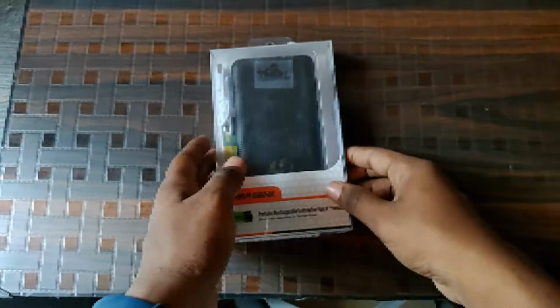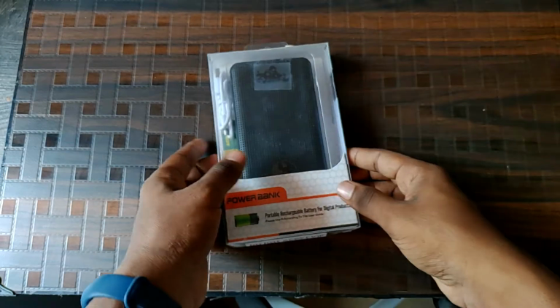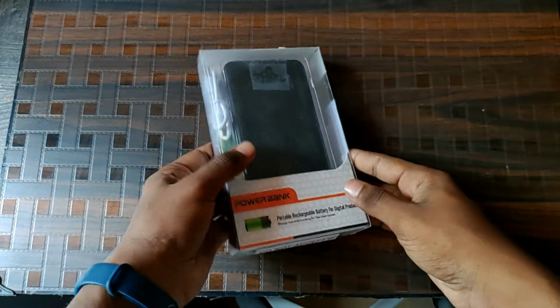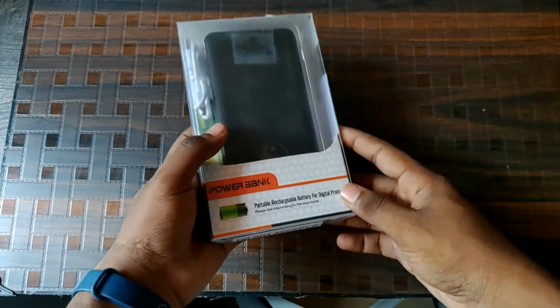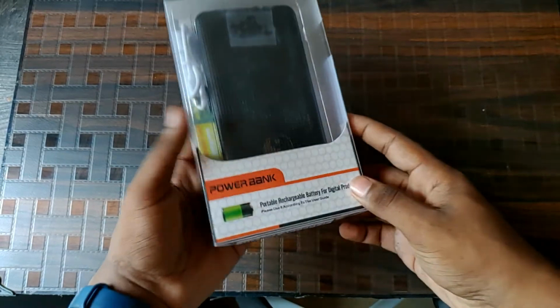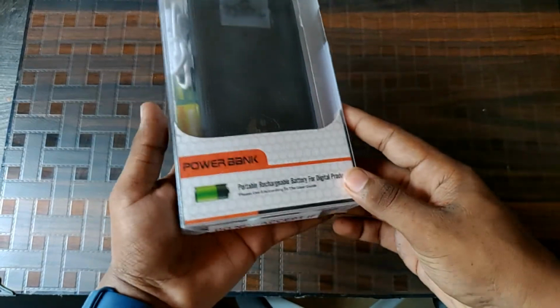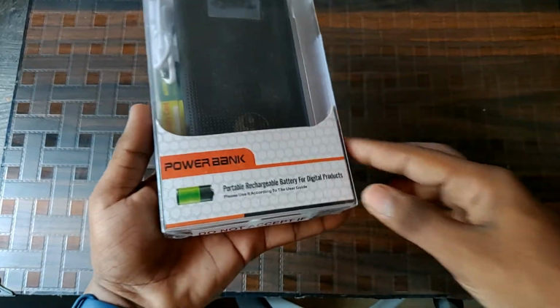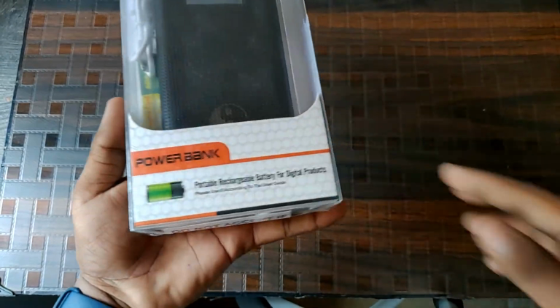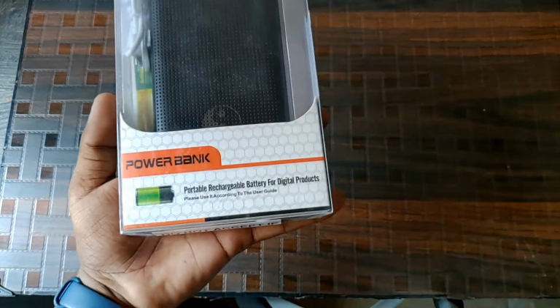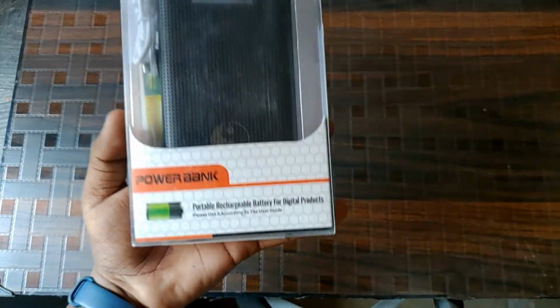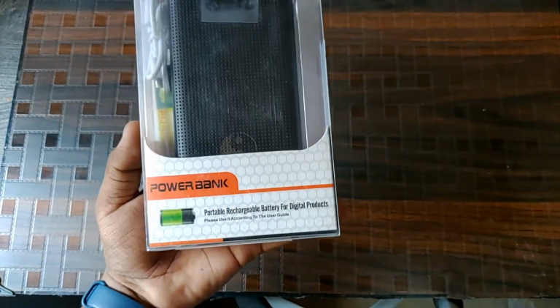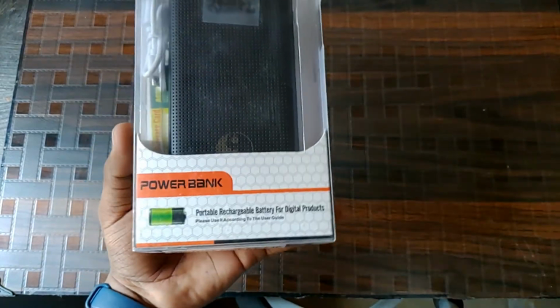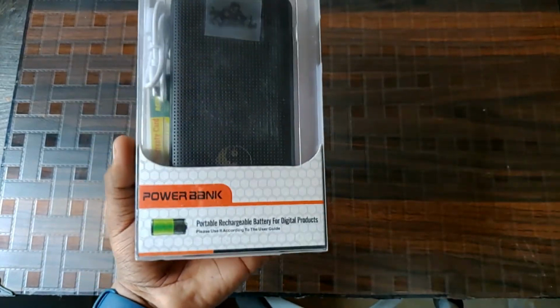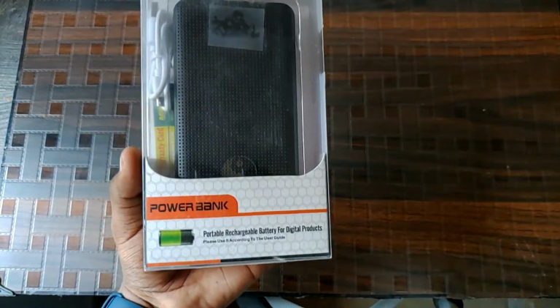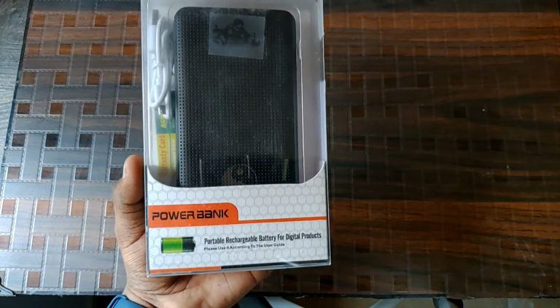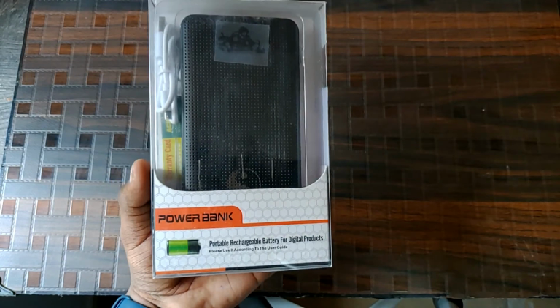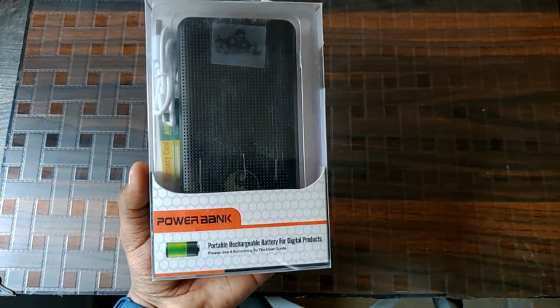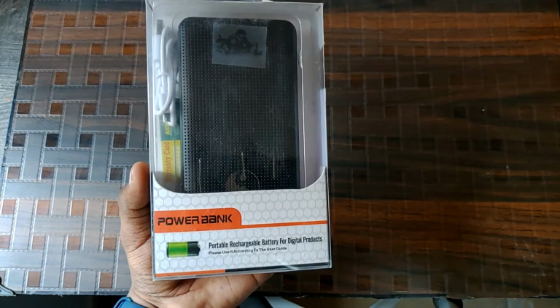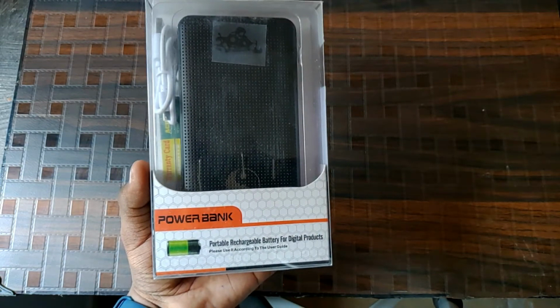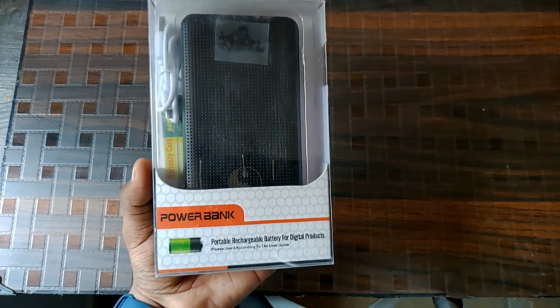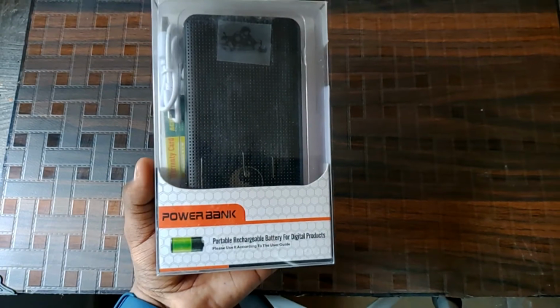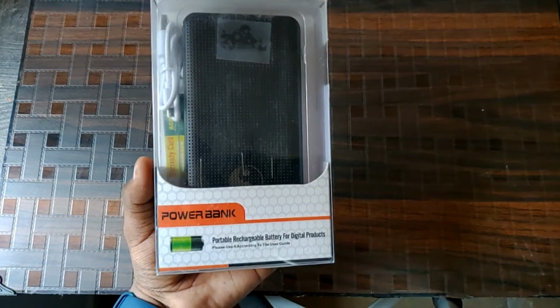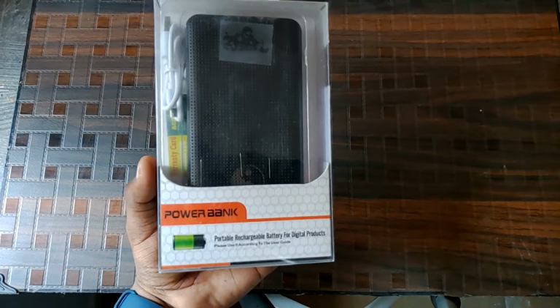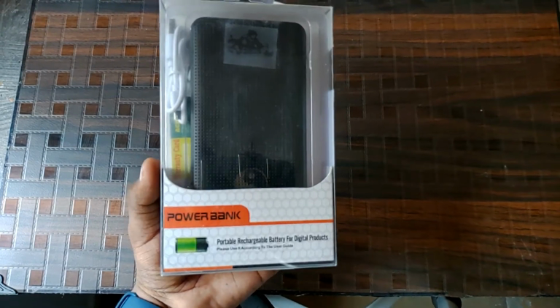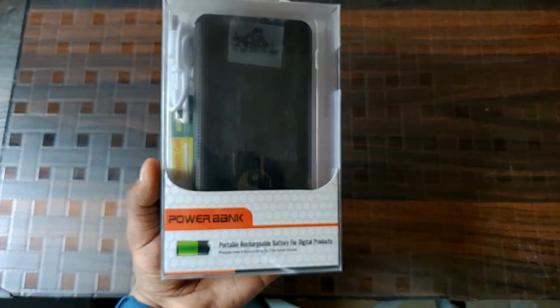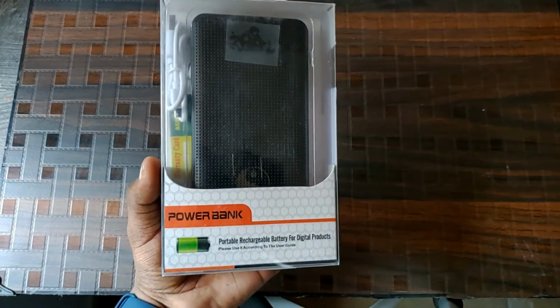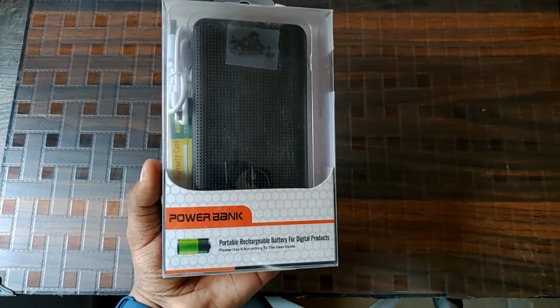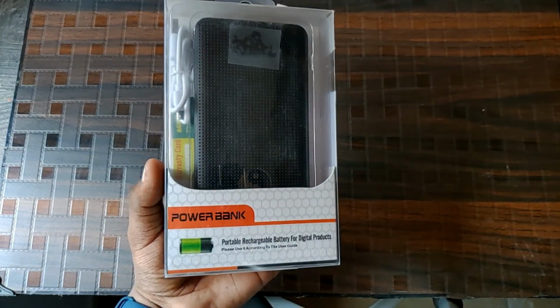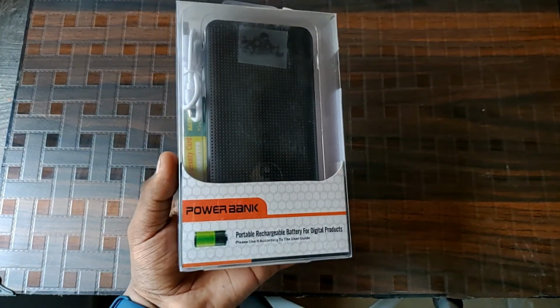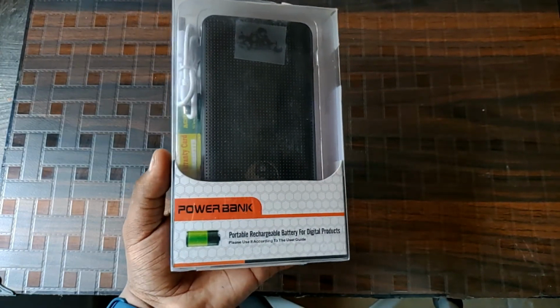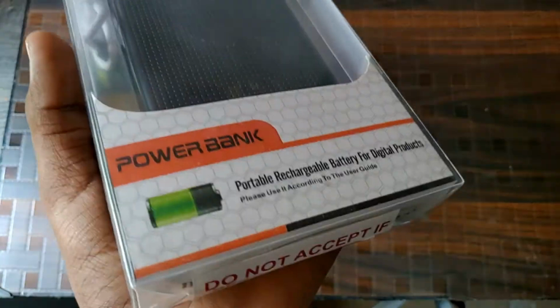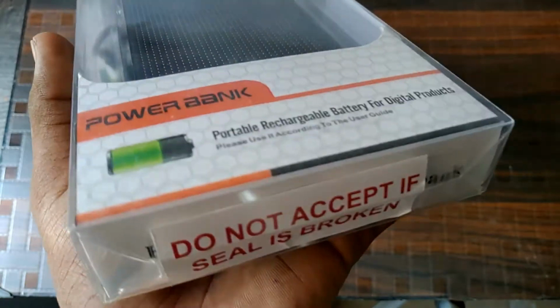Hi guys, I'm Deepak from Teentech Reviewer, and today in this video I will be unboxing and giving a quick hands-on review for the Acid Eye power bank. So let's get started. Here is the box of the power bank.